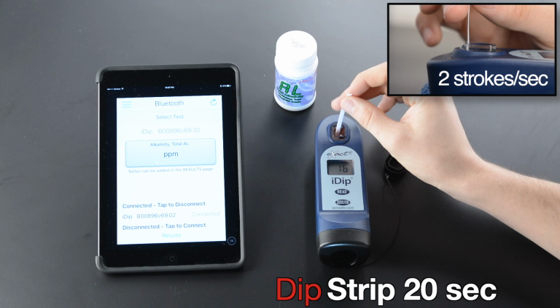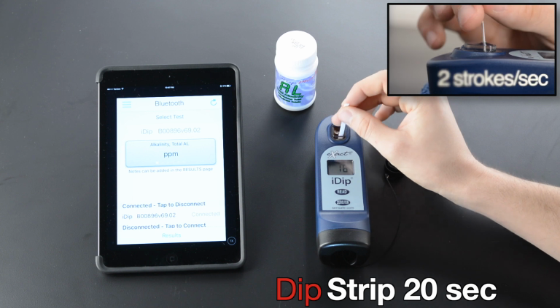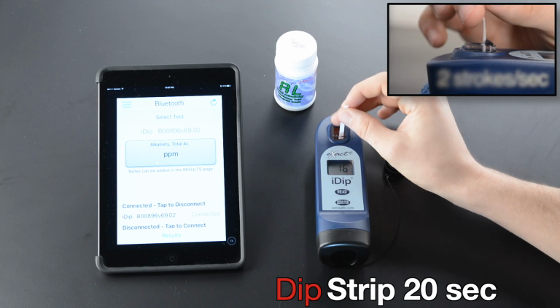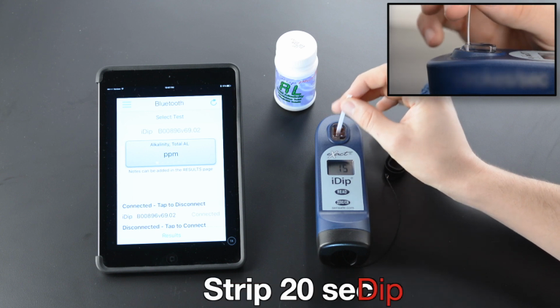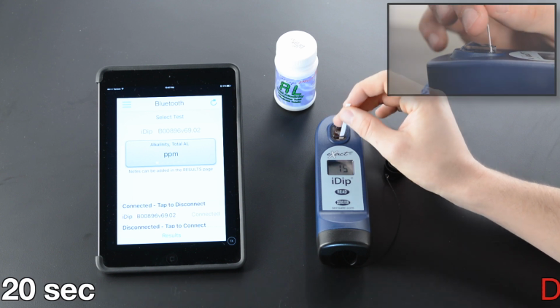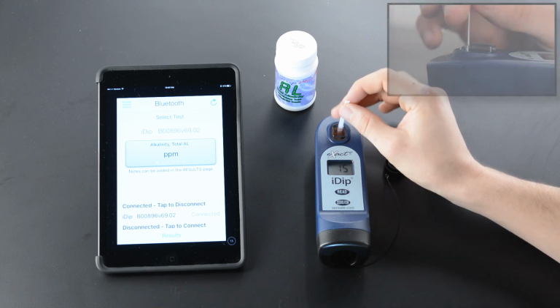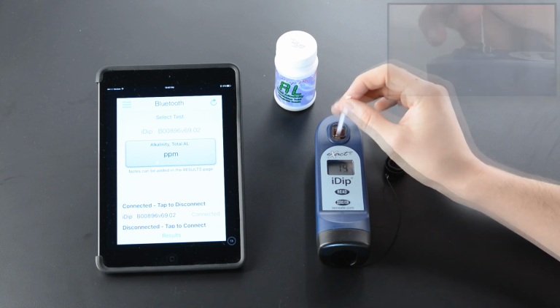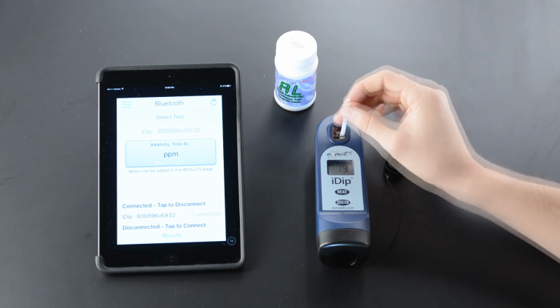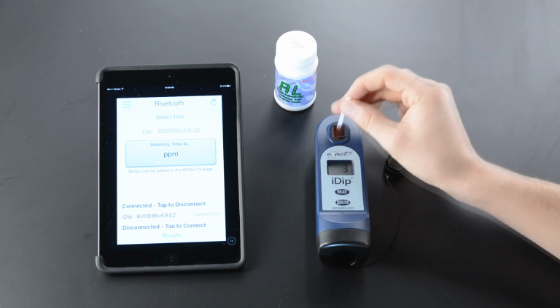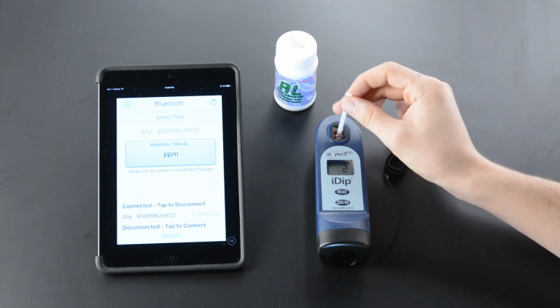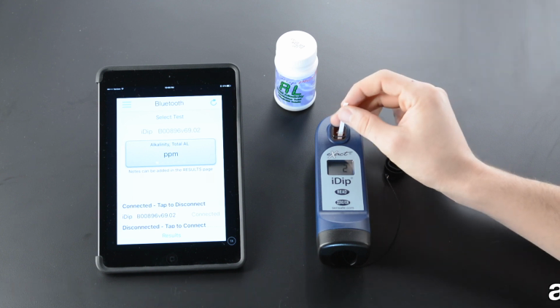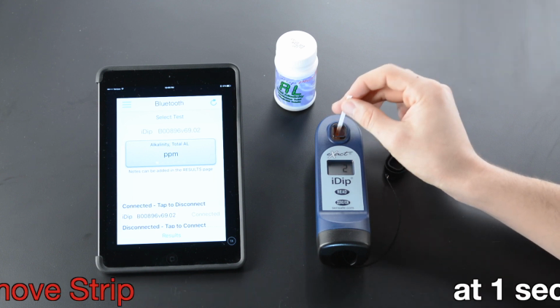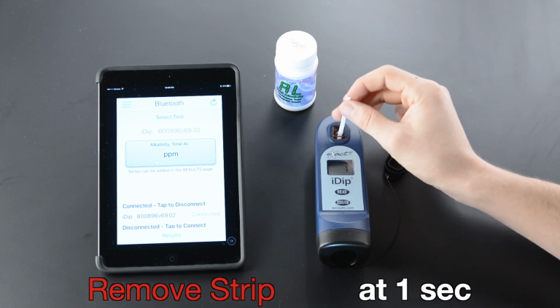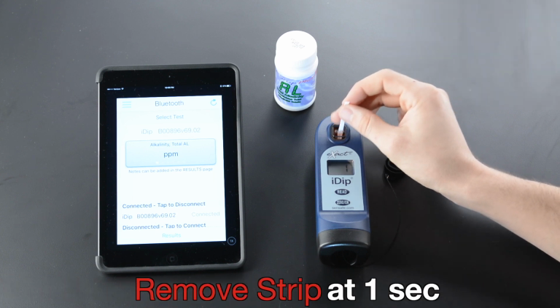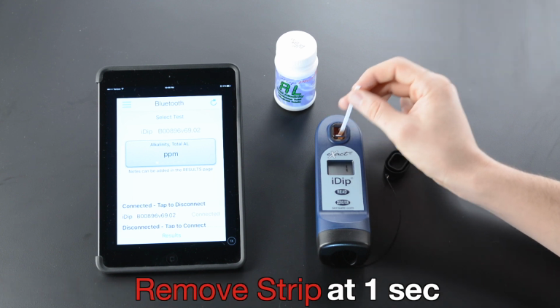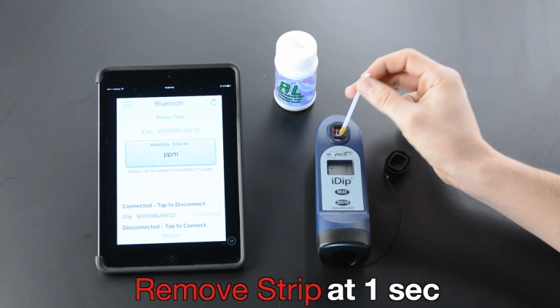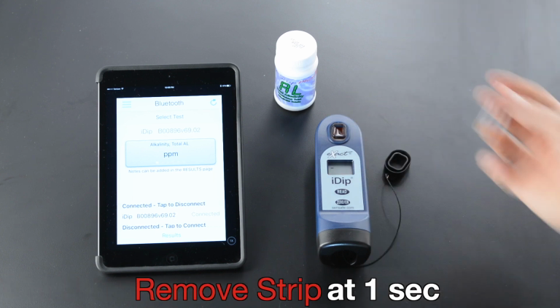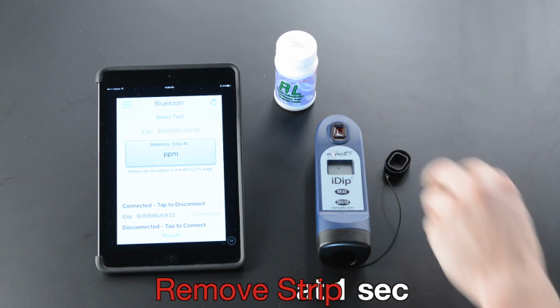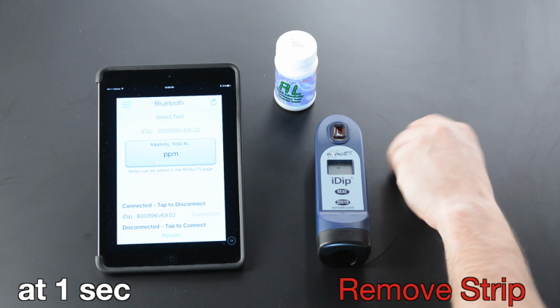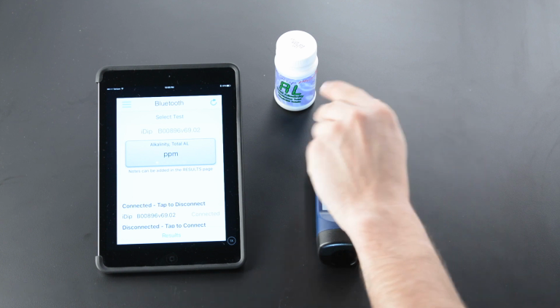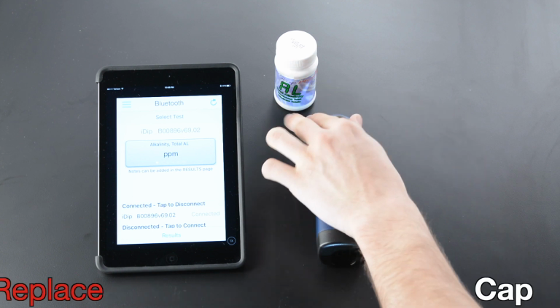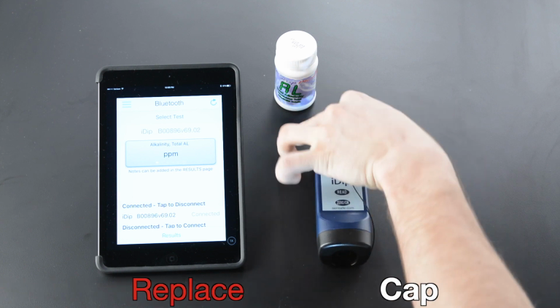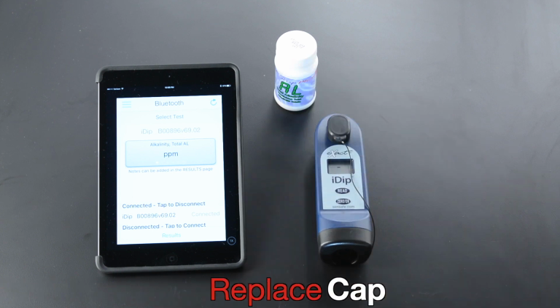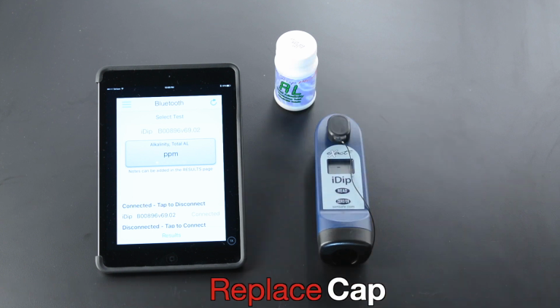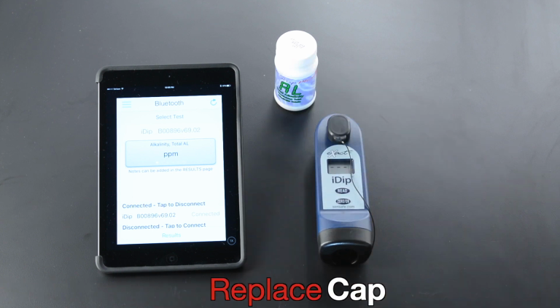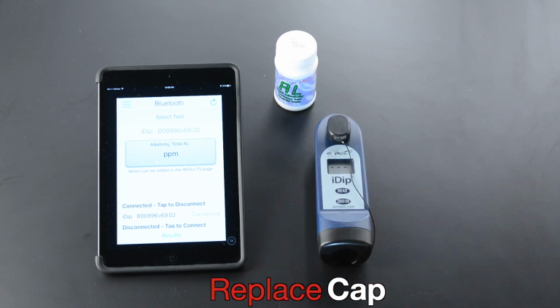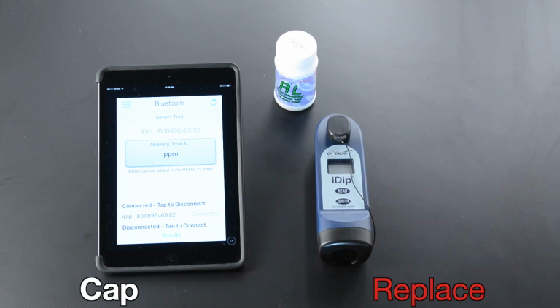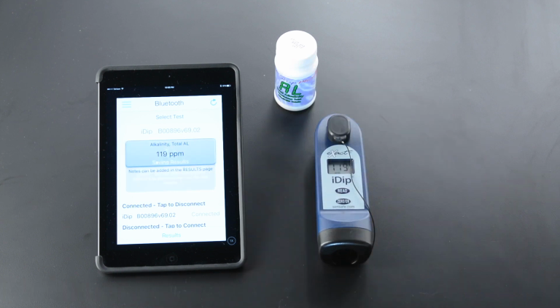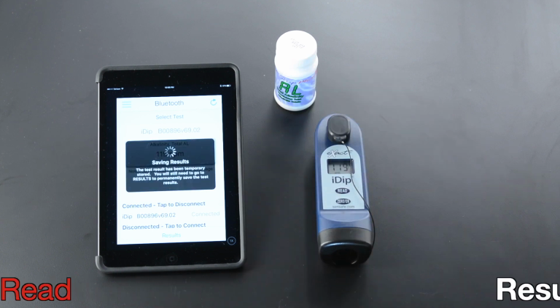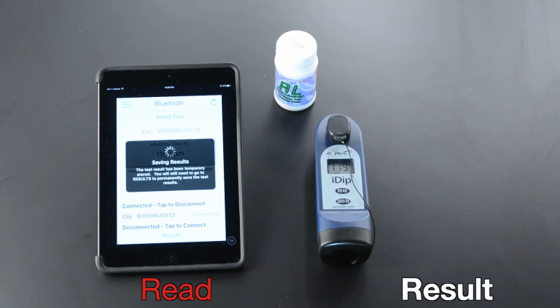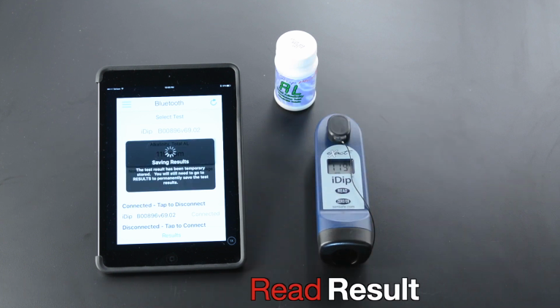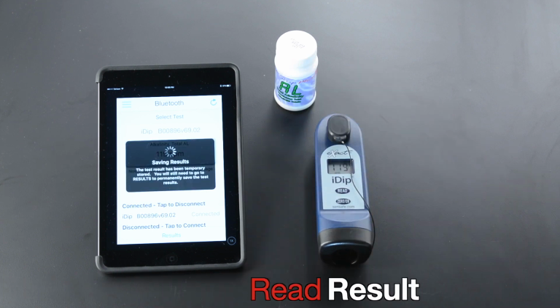Two strokes per second. Remove strip at one second. Replace cap. Read result.